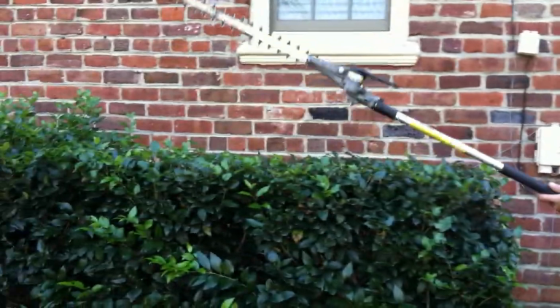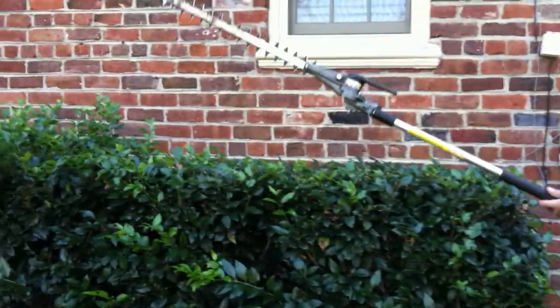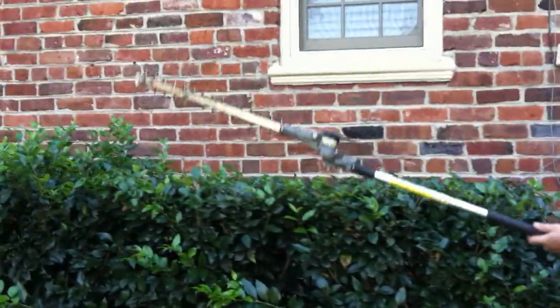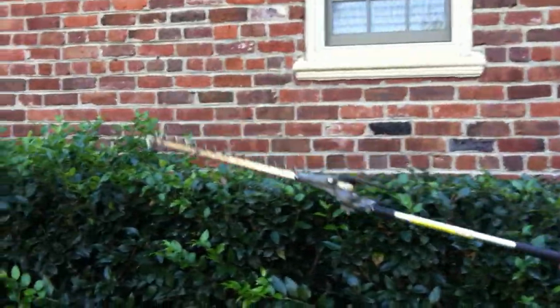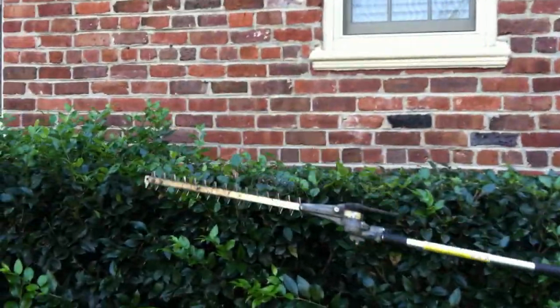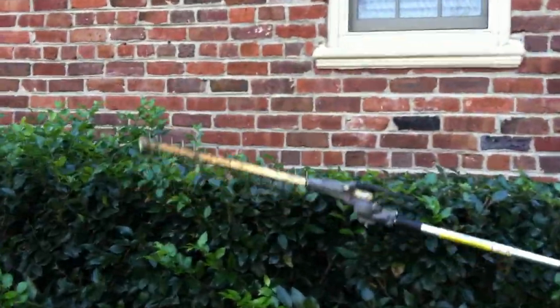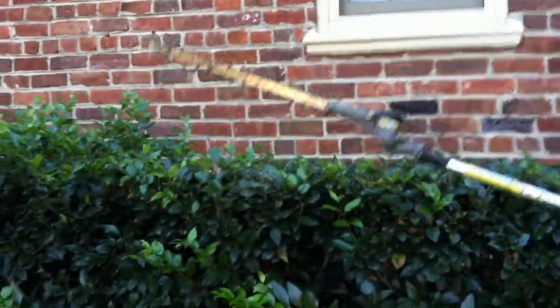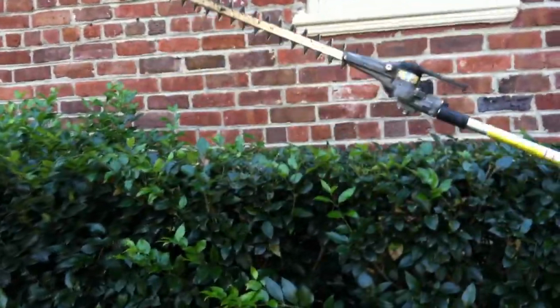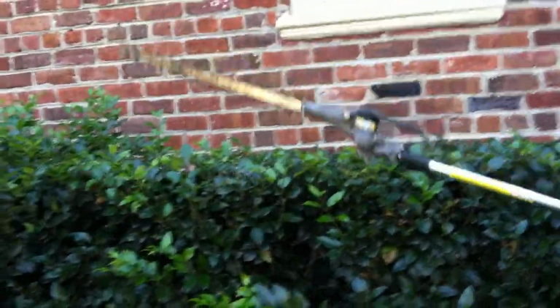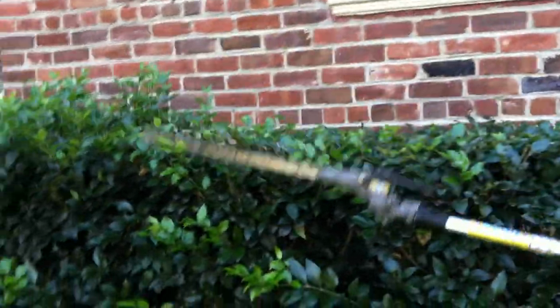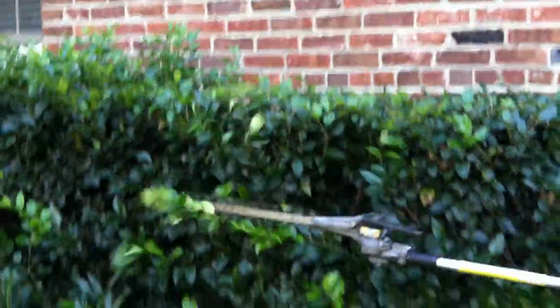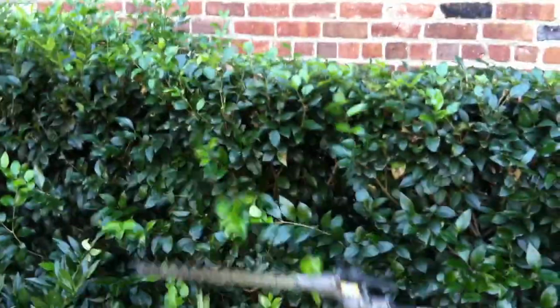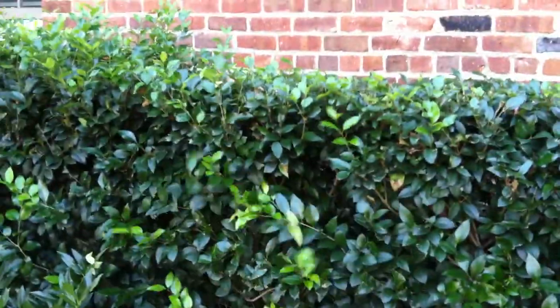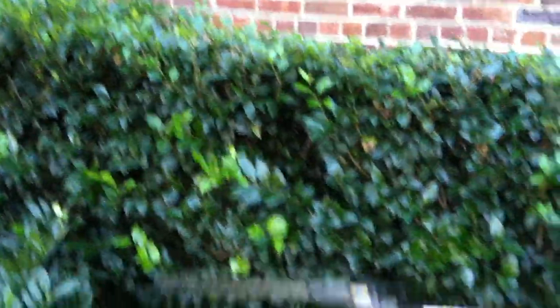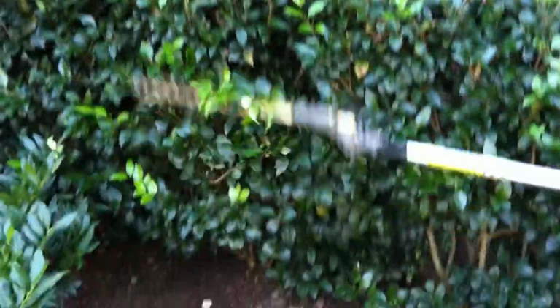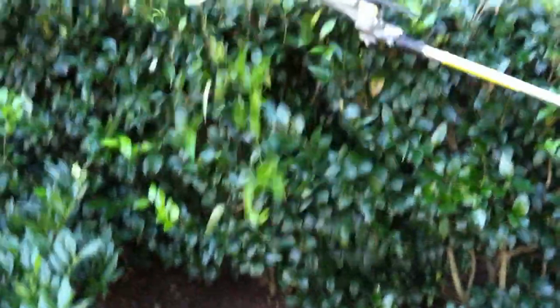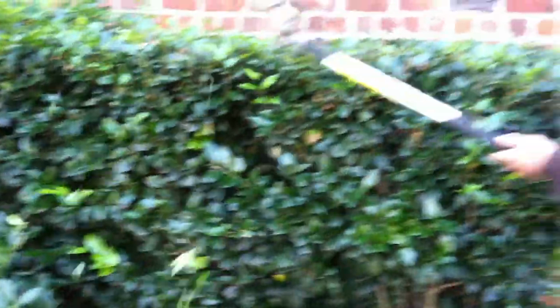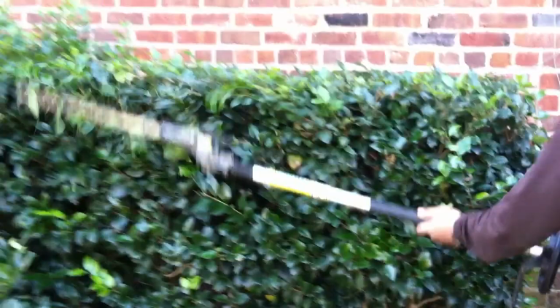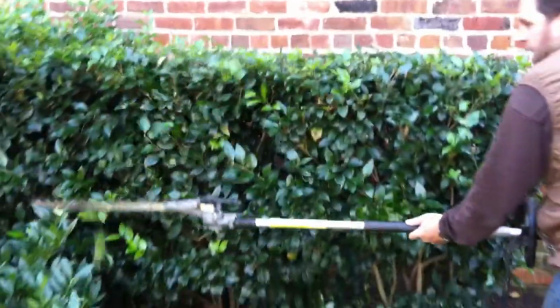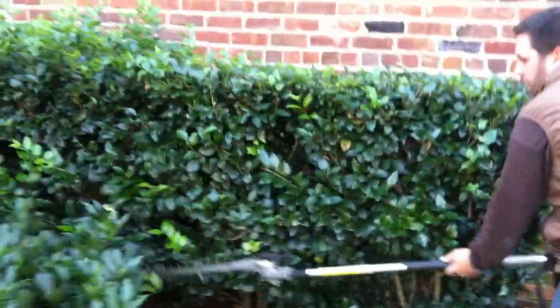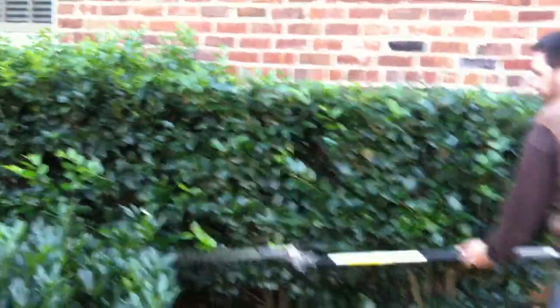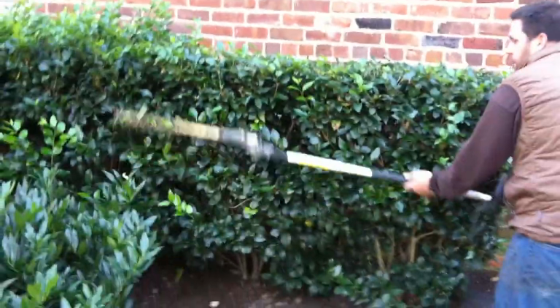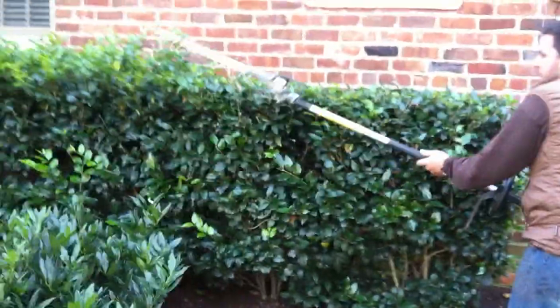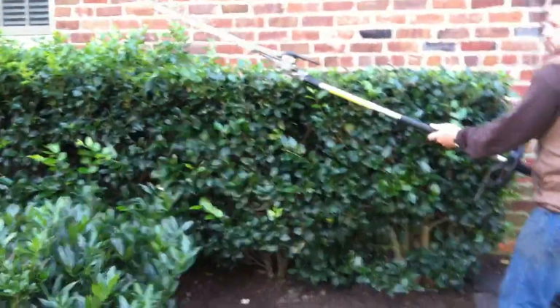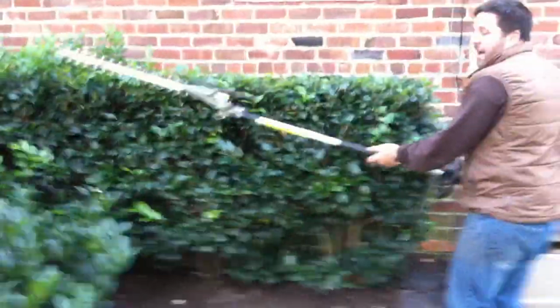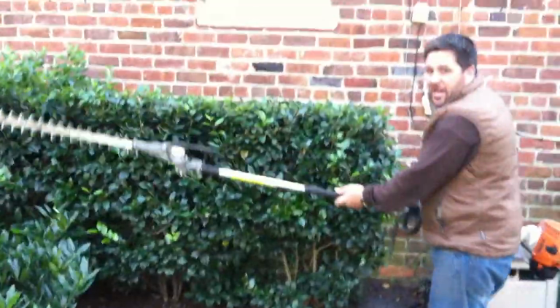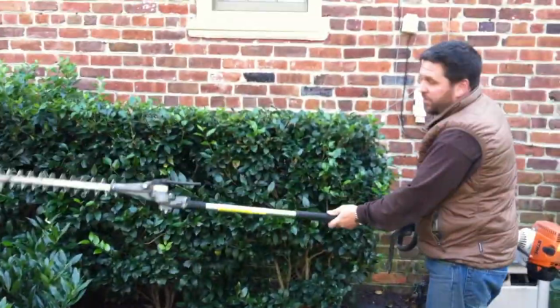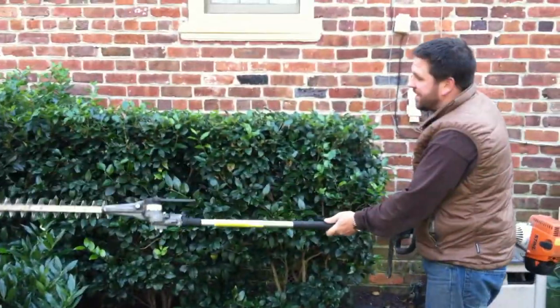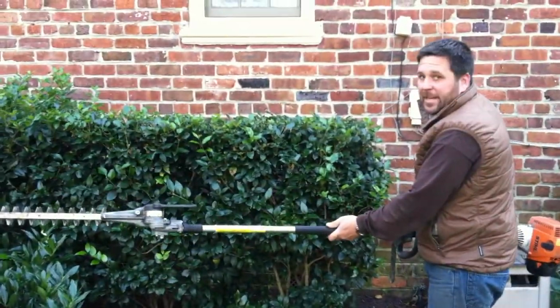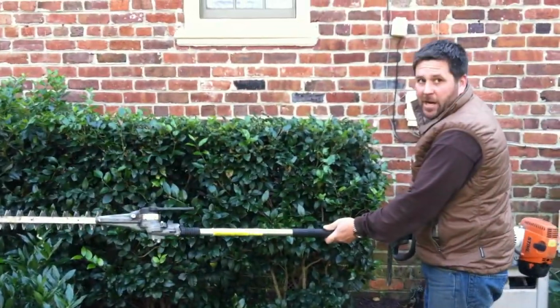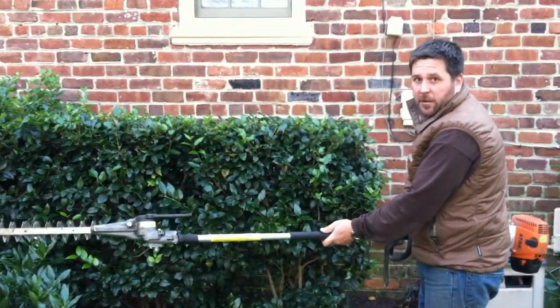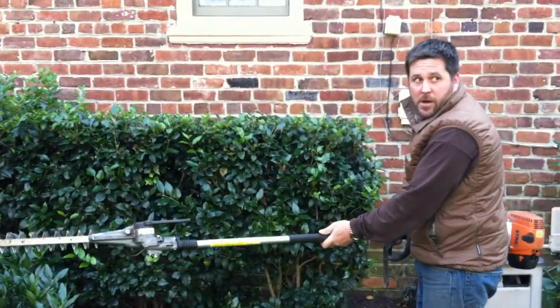Like I was talking about, the pendulum motion — up and down — that allows you a nice clean cut in the front.